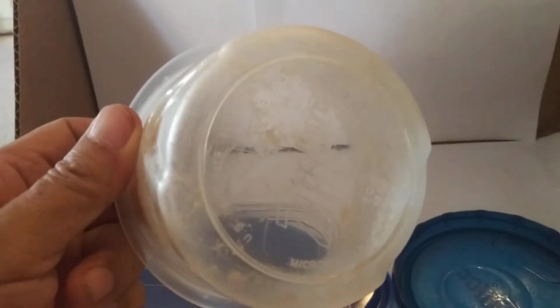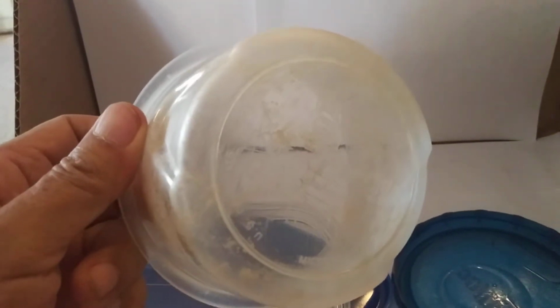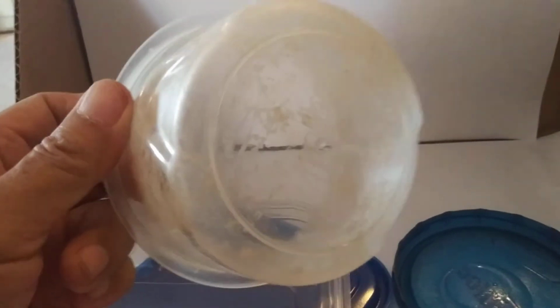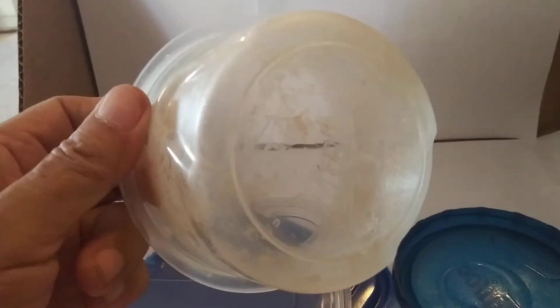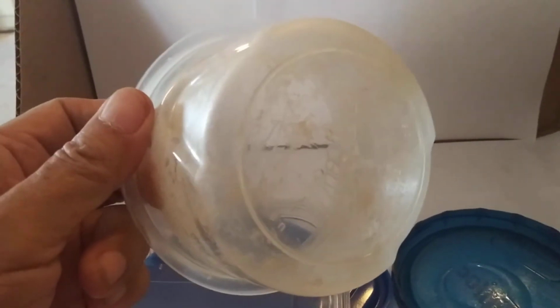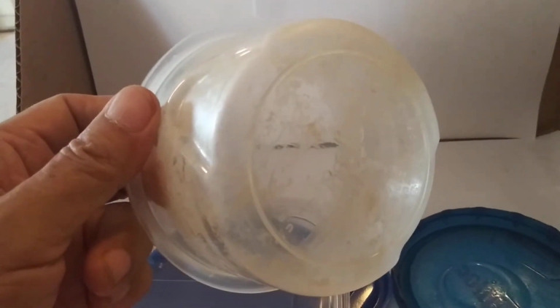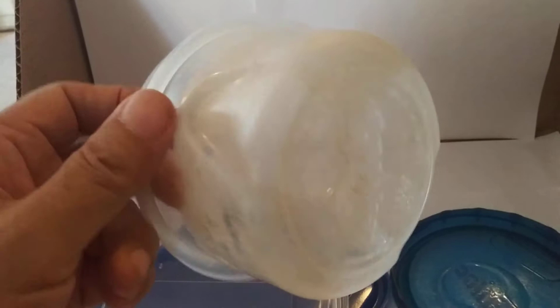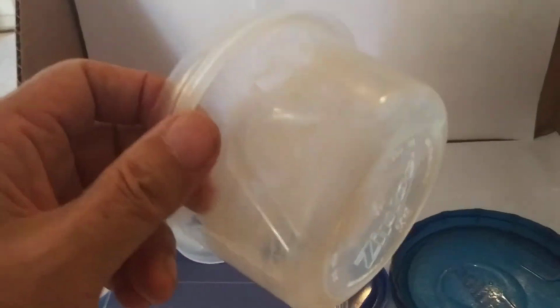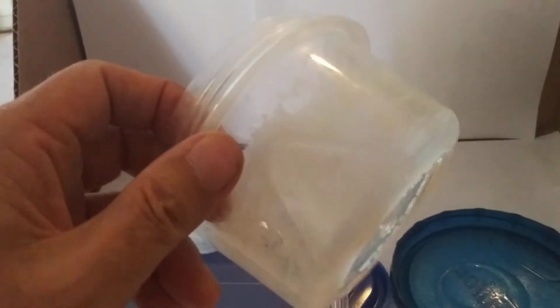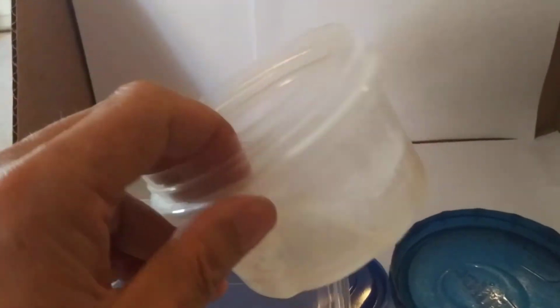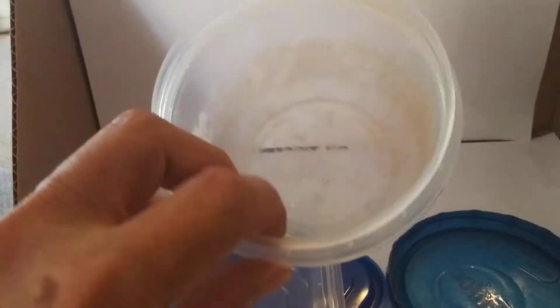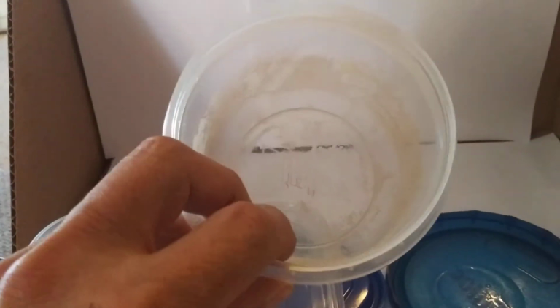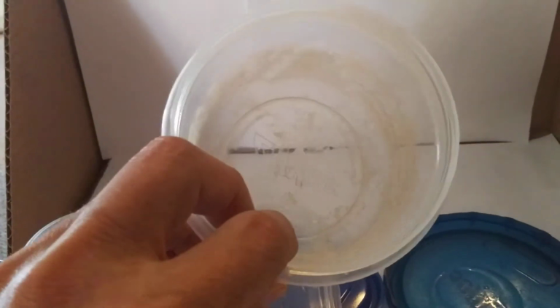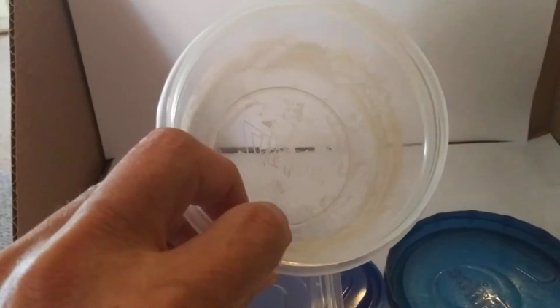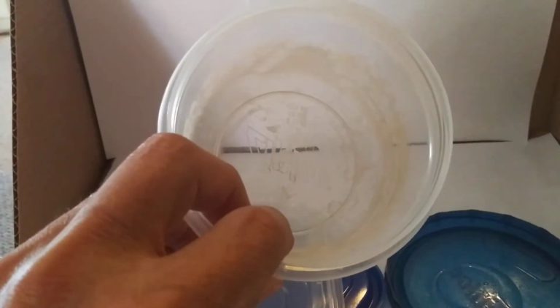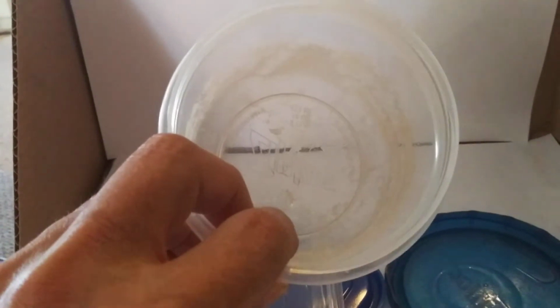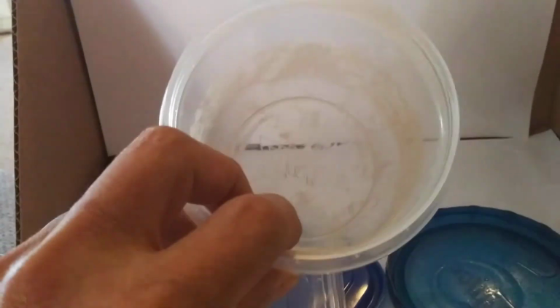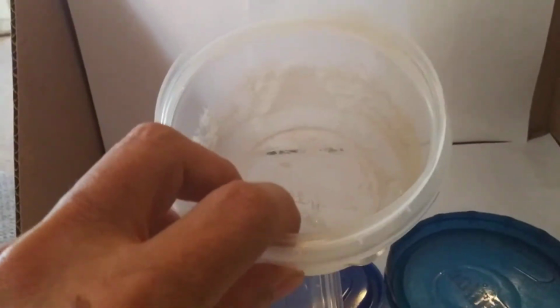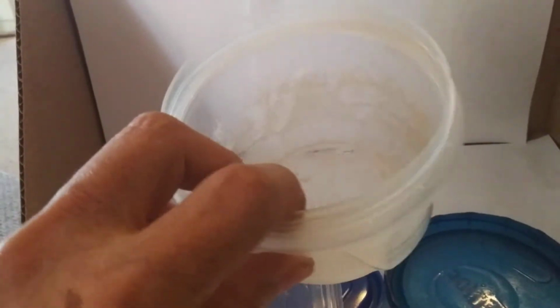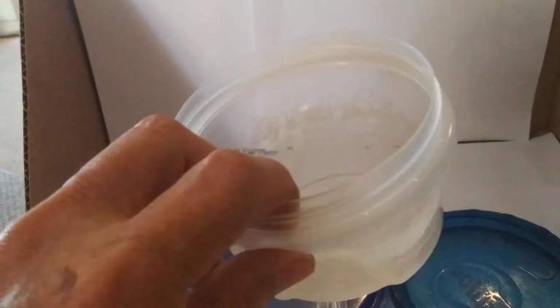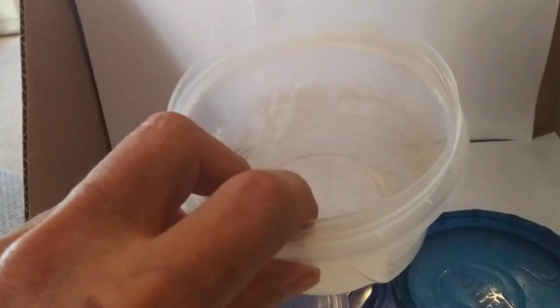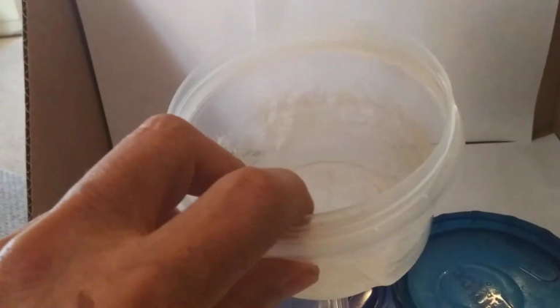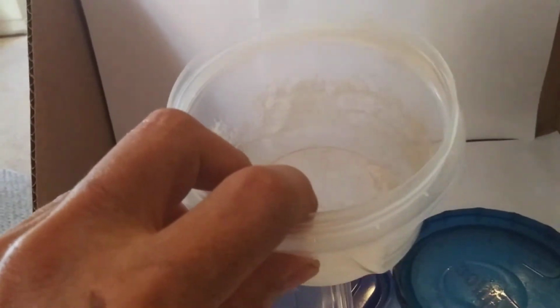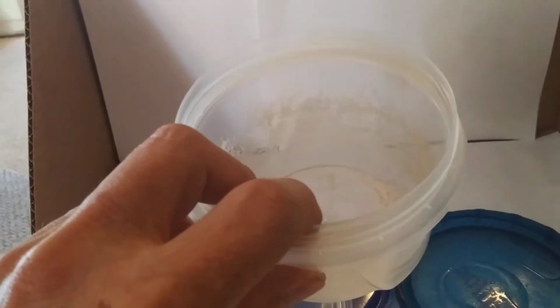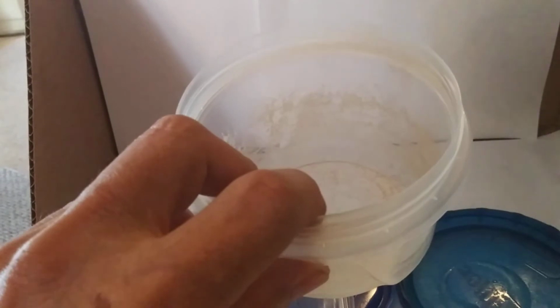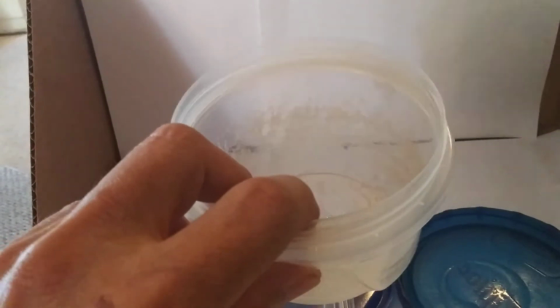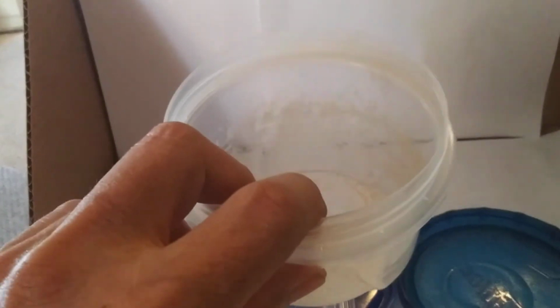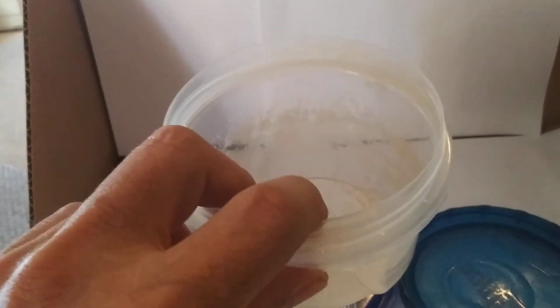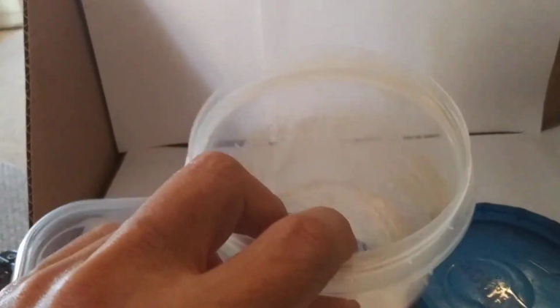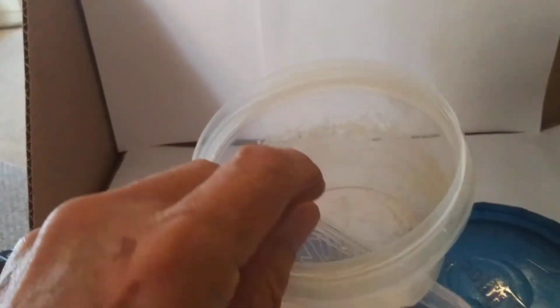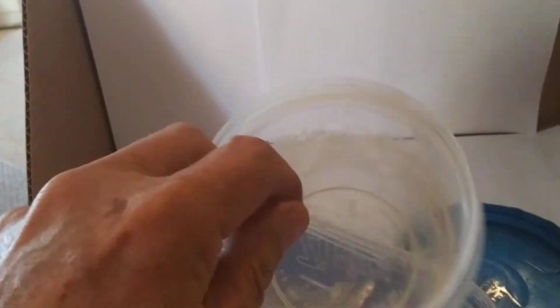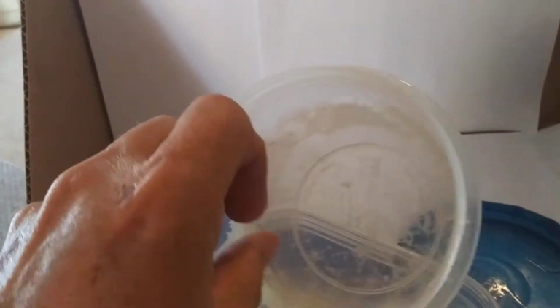In fact, spend your money on cheap containers that are not microwavable, because you never want to heat up food in the microwave. This is what happens.